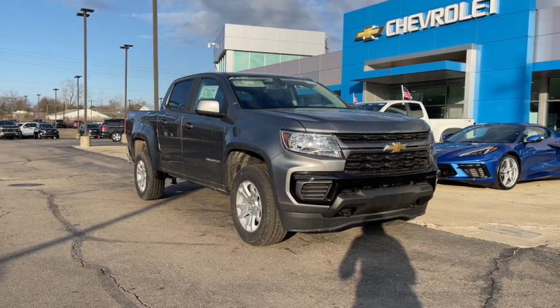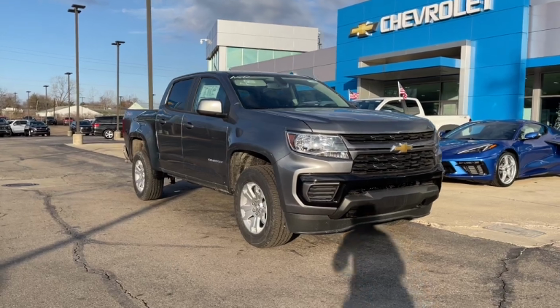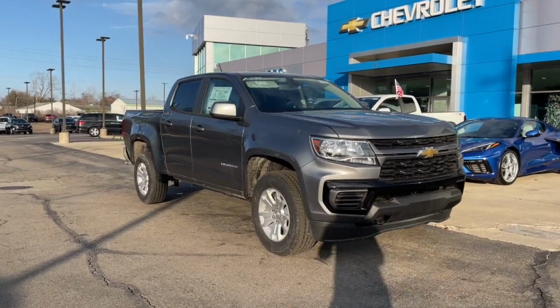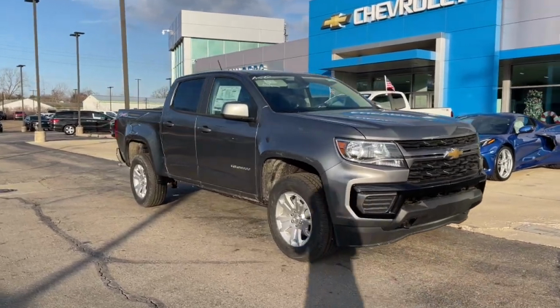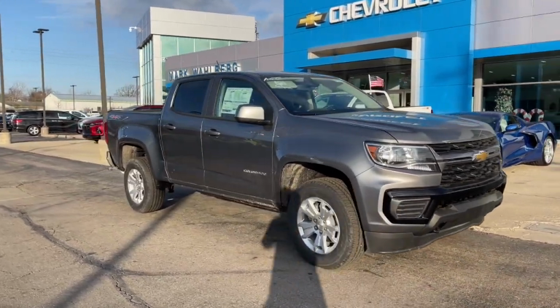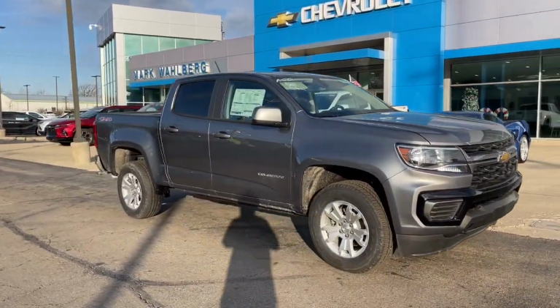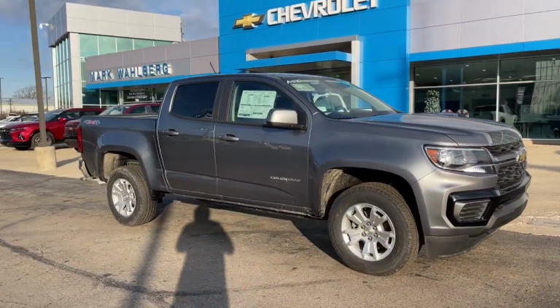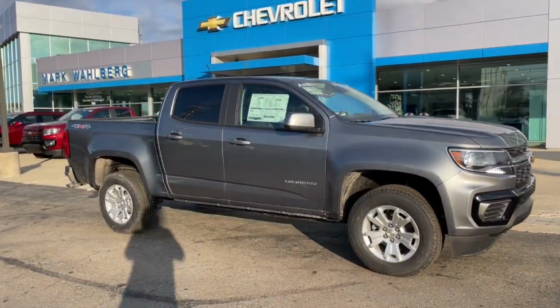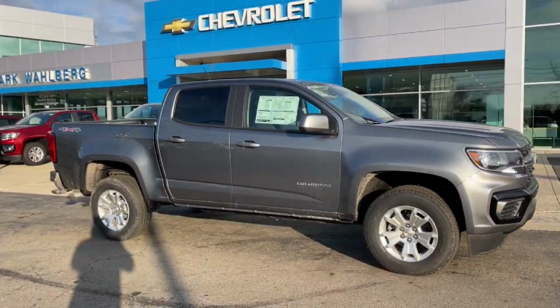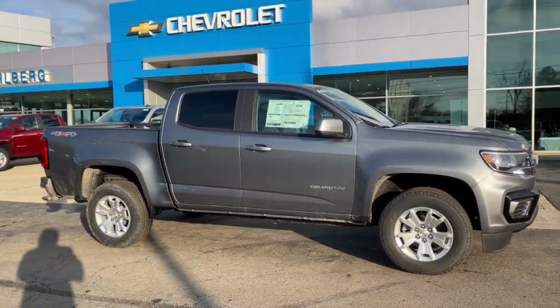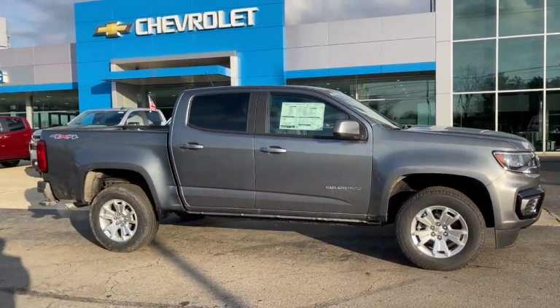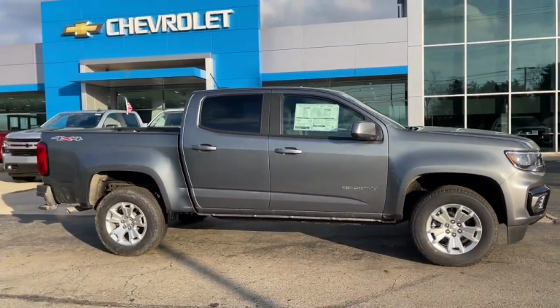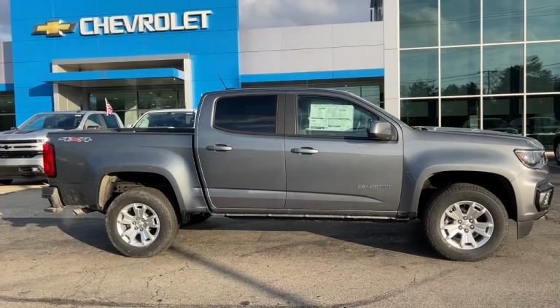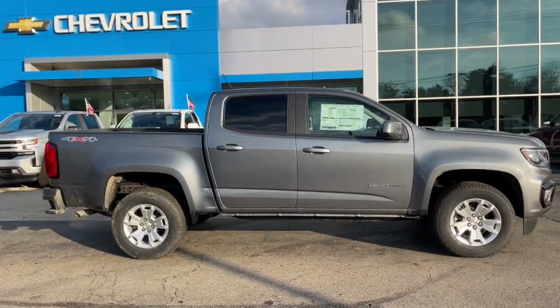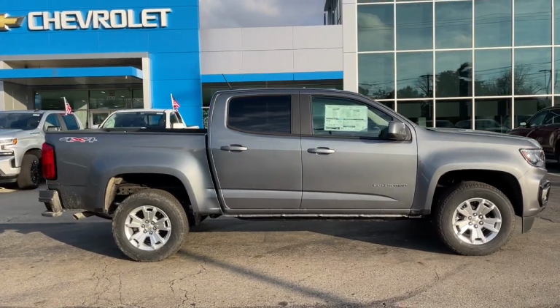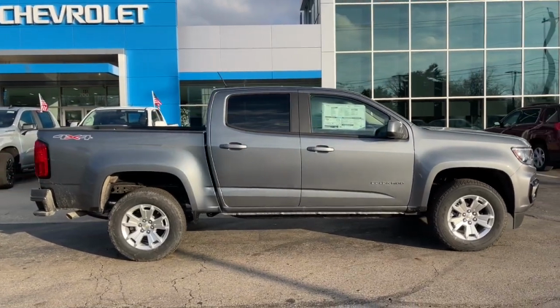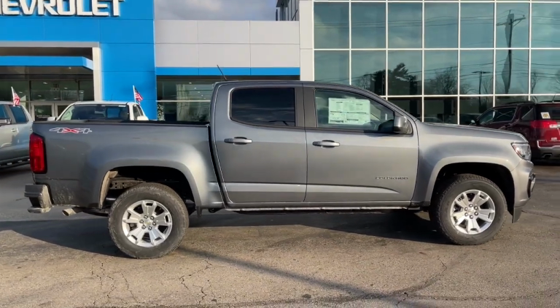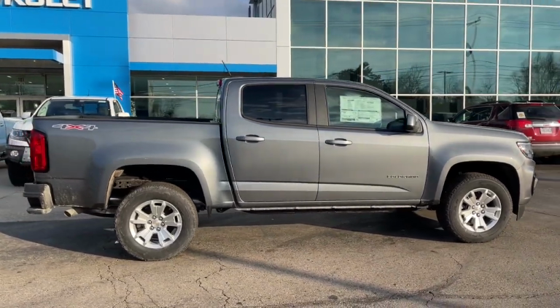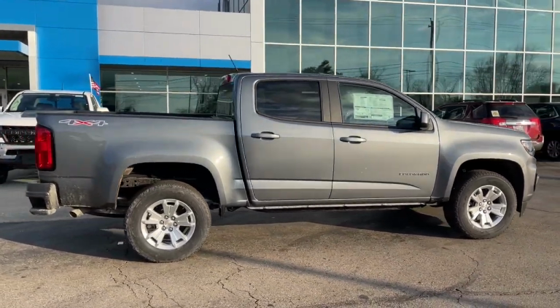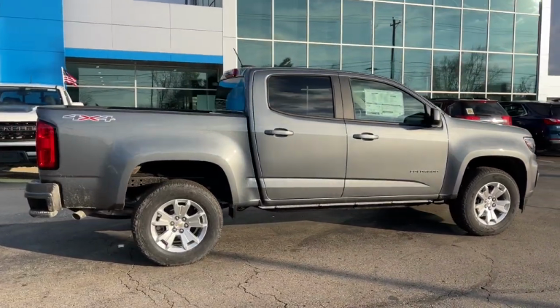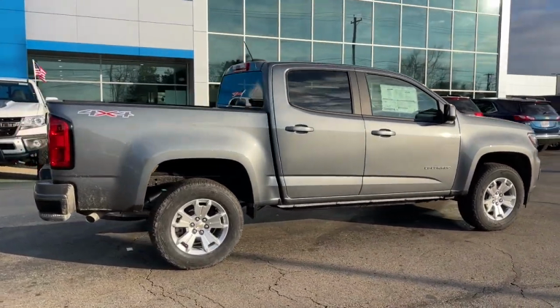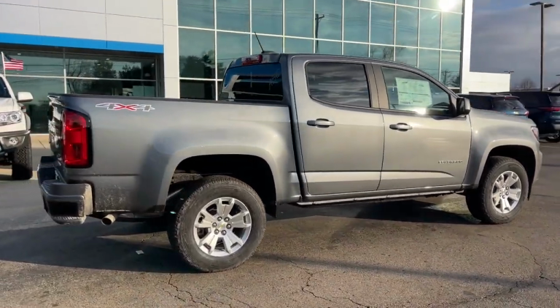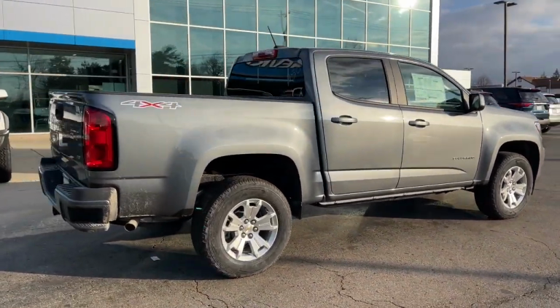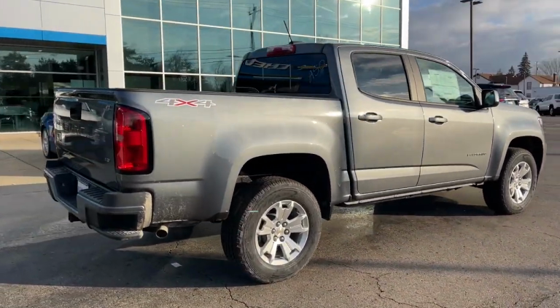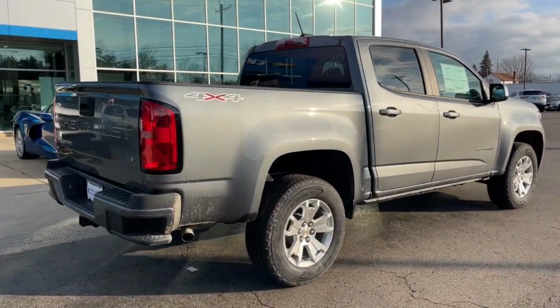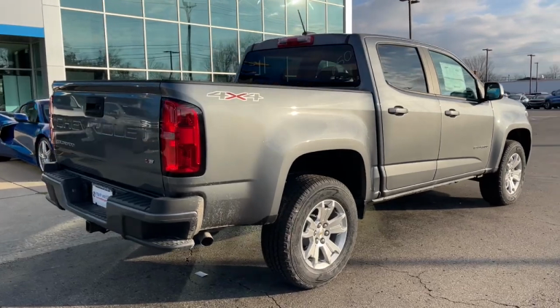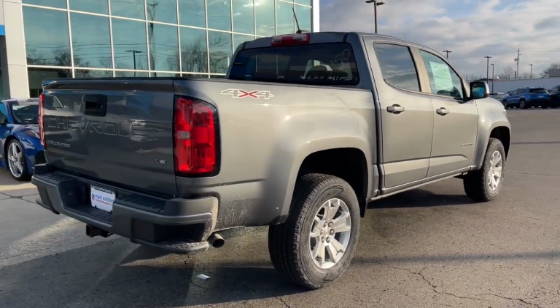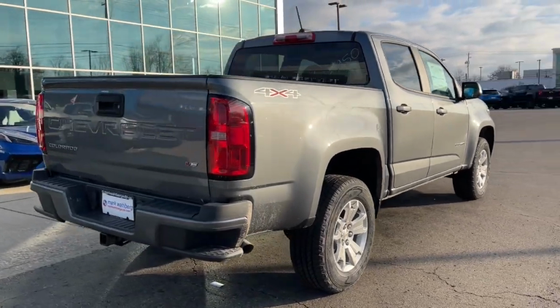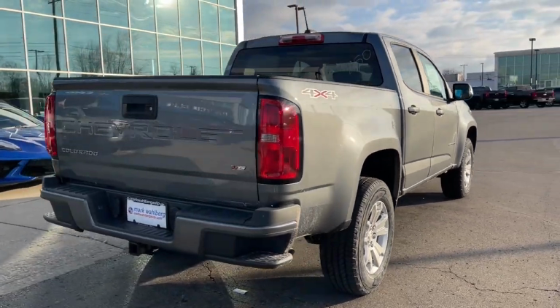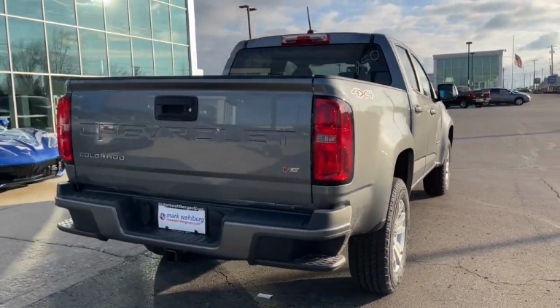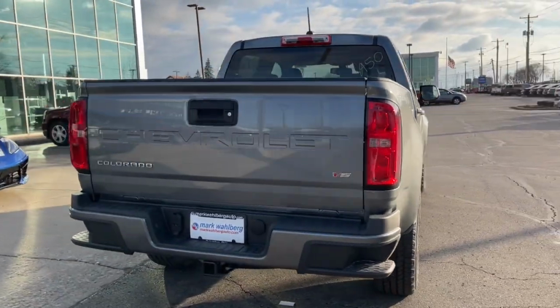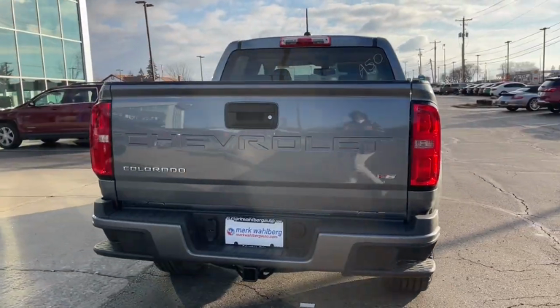Look no further than the 2022 Chevrolet Colorado. The Colorado delivers the power you need to get the job done, the comfort and amenities you want, and the fuel efficiency that just makes sense in today's world.